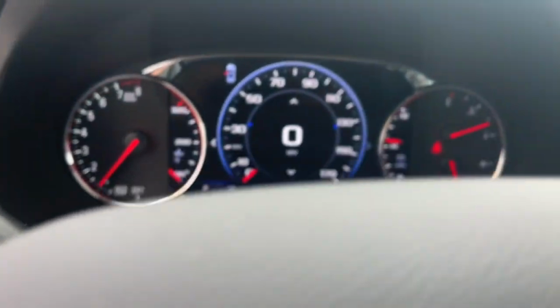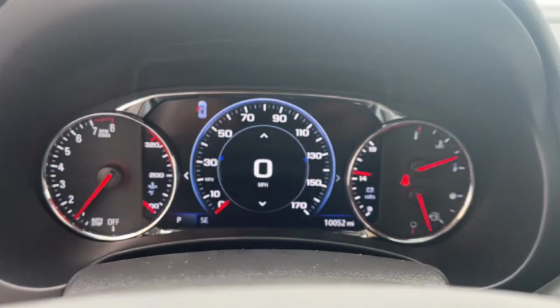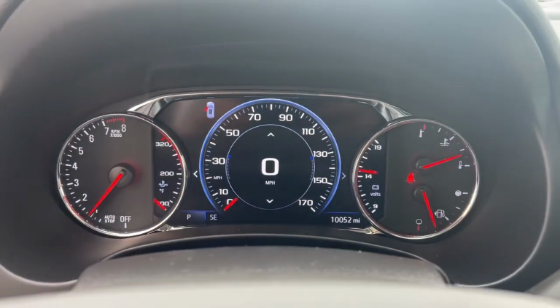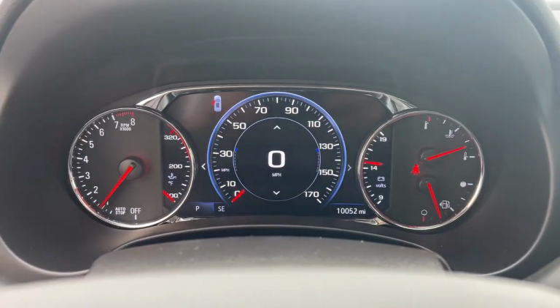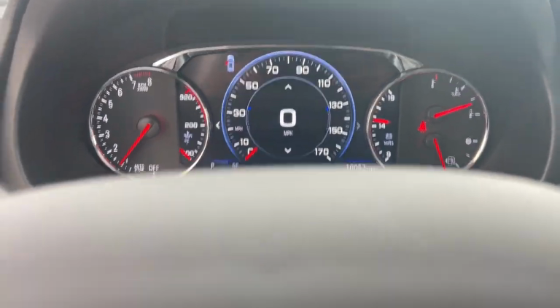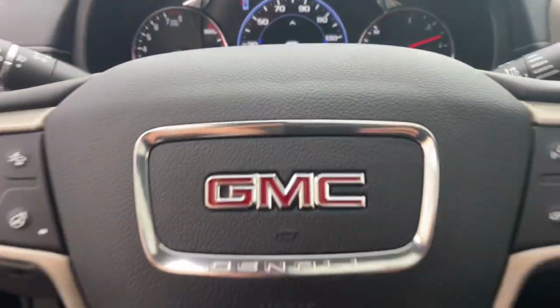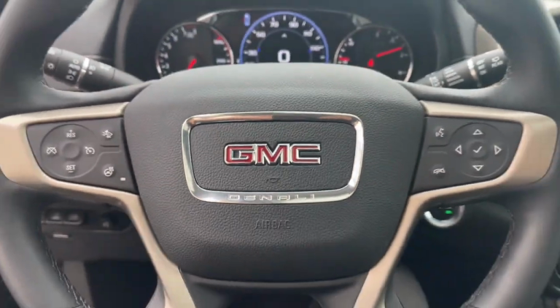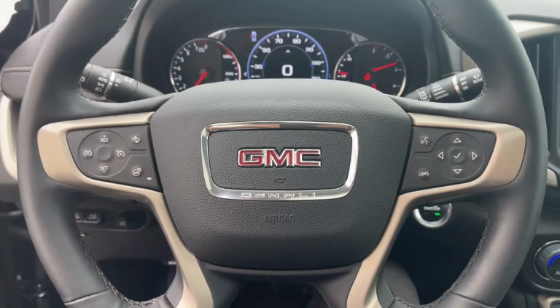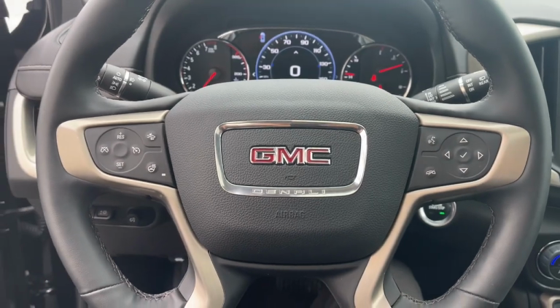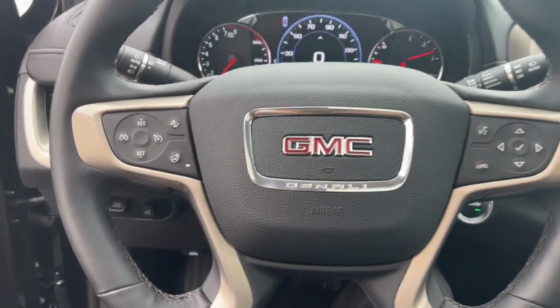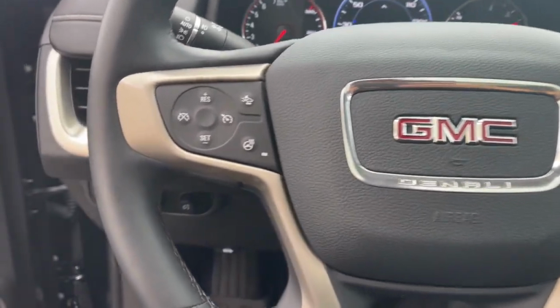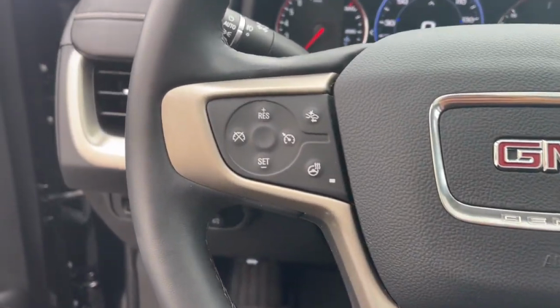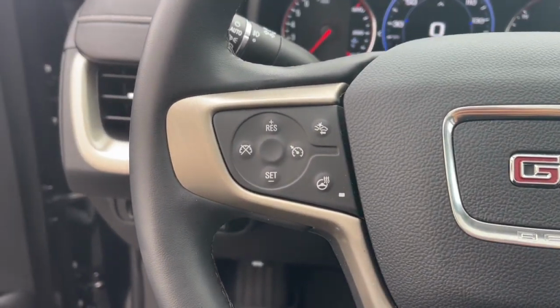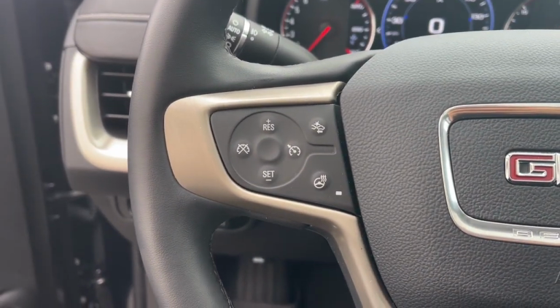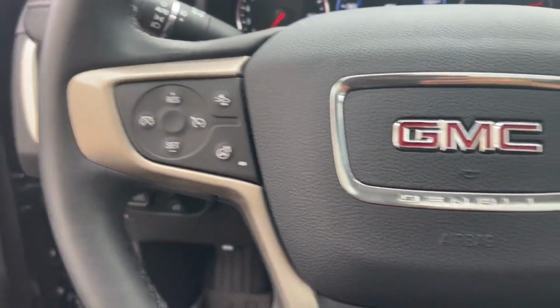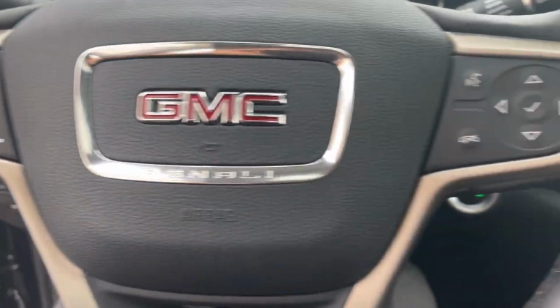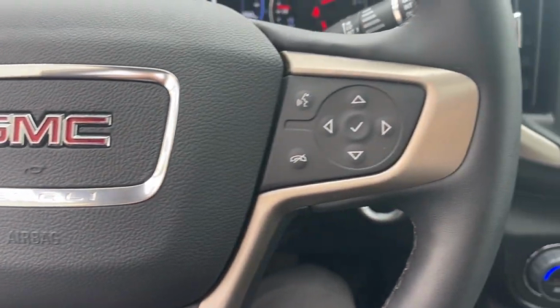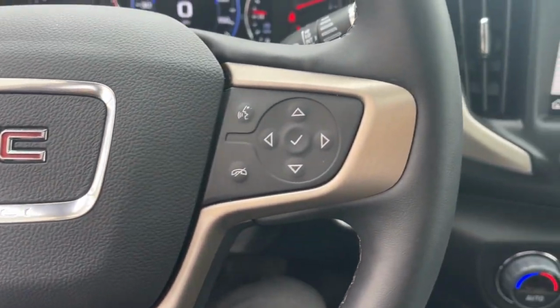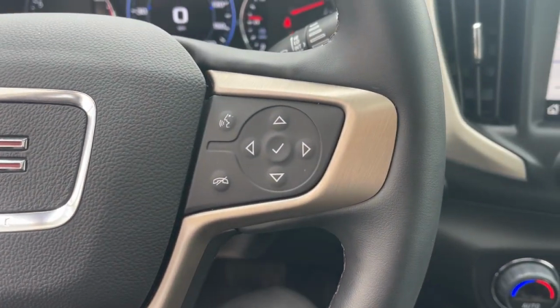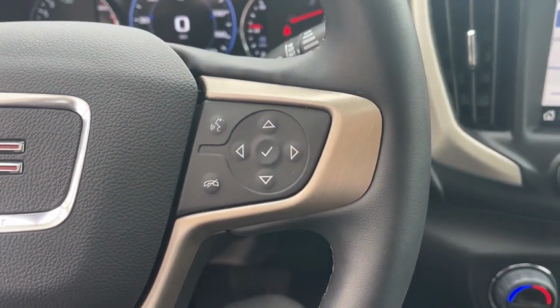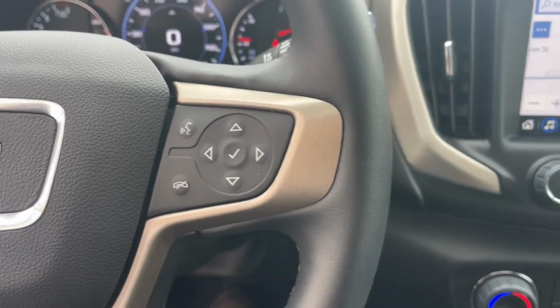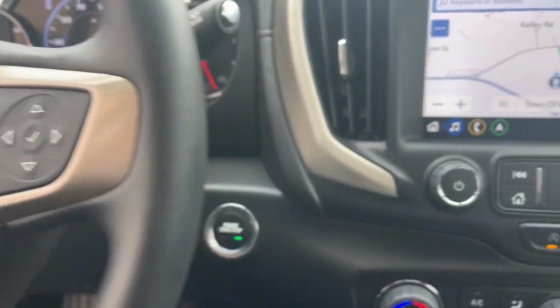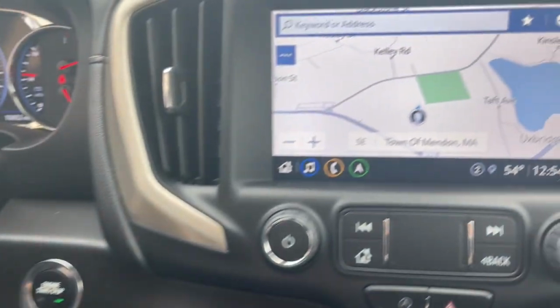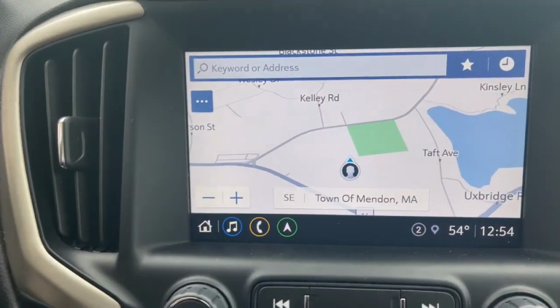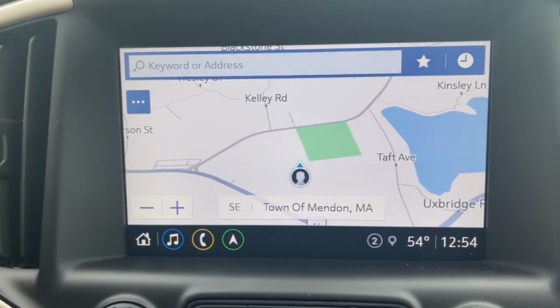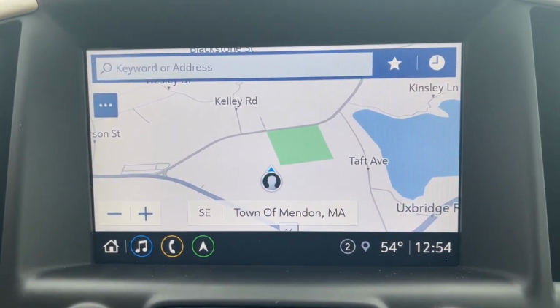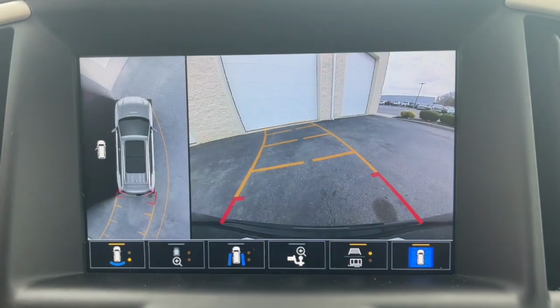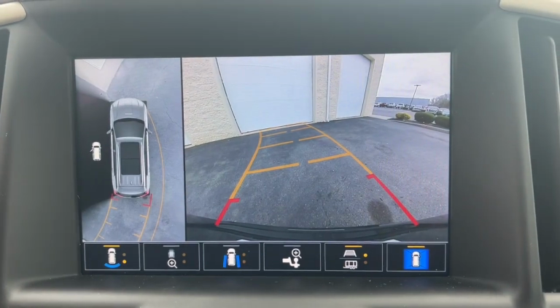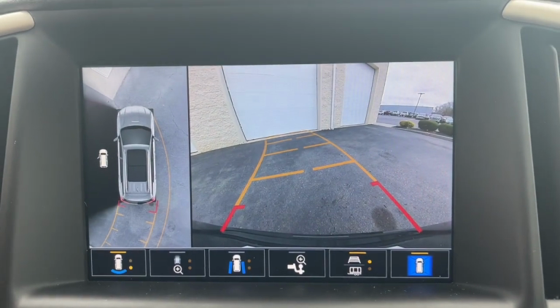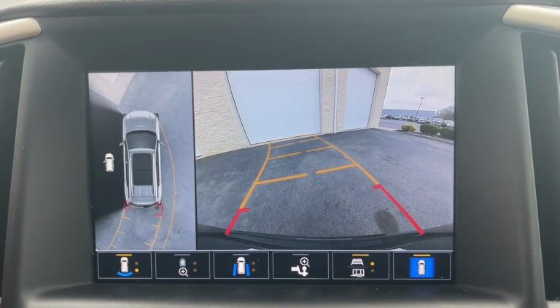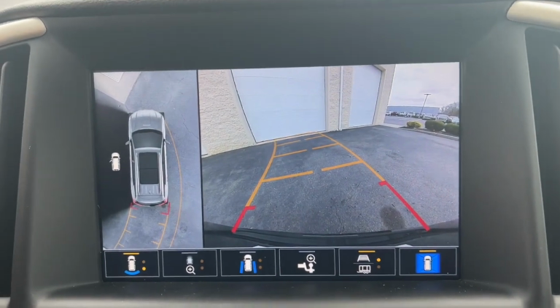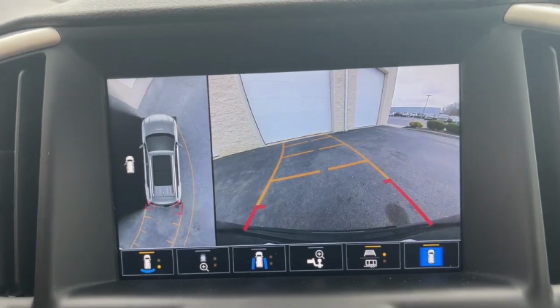The following are some of this vehicle's highlighted options: heated steering wheel, Apple CarPlay and/or Android Auto, wireless Apple CarPlay and/or Android Auto, head-up display, and navigation system.